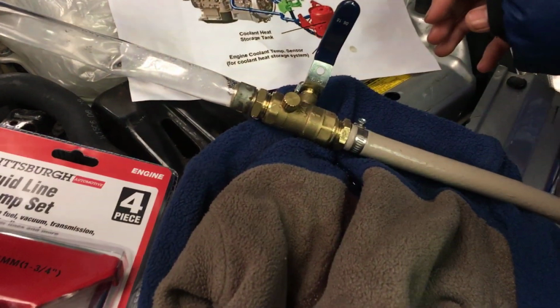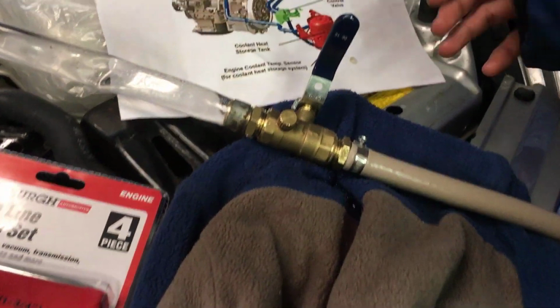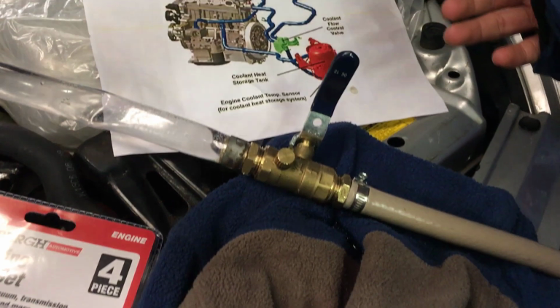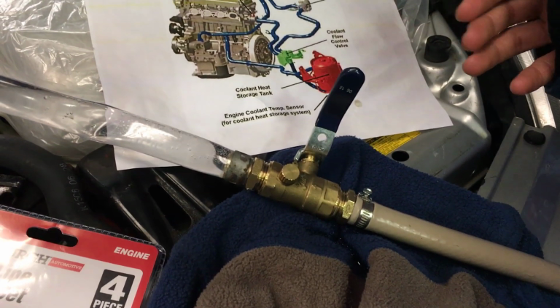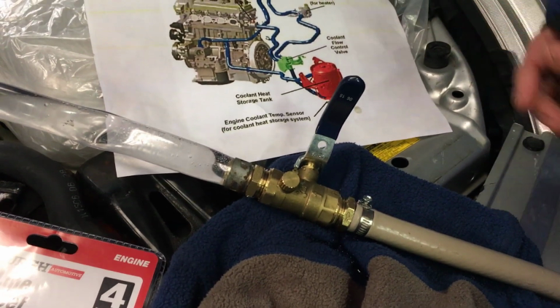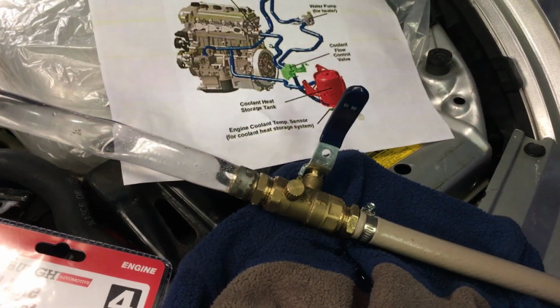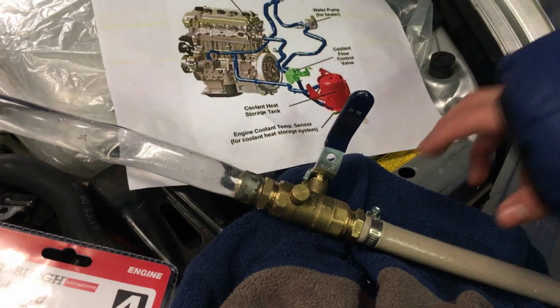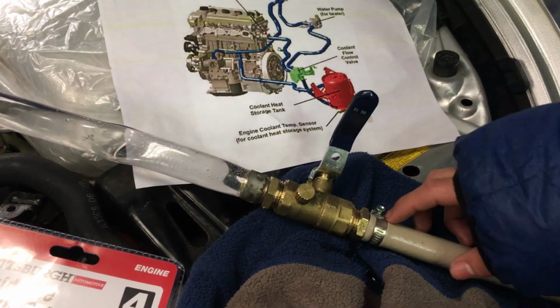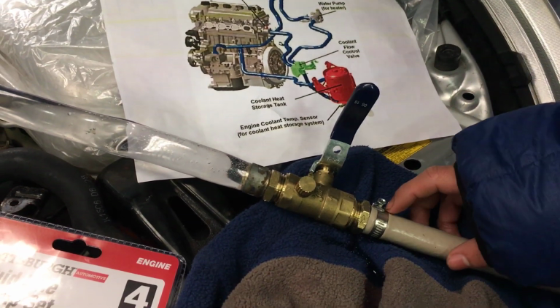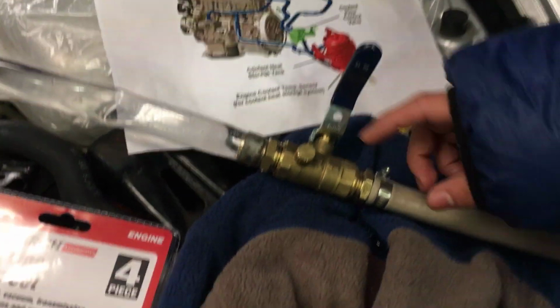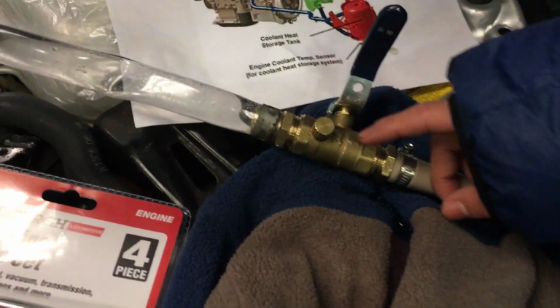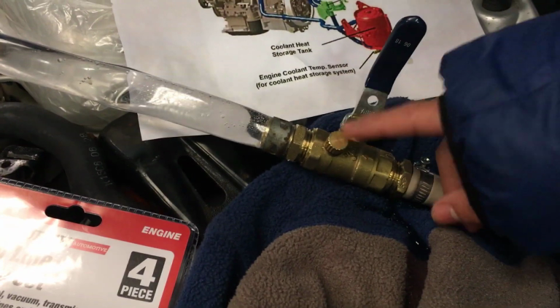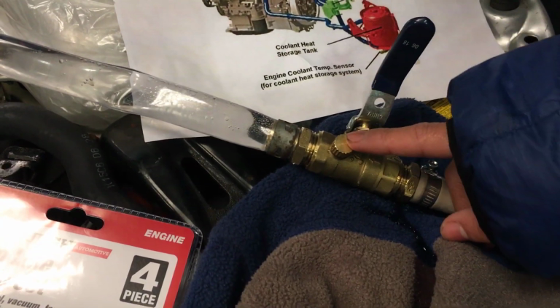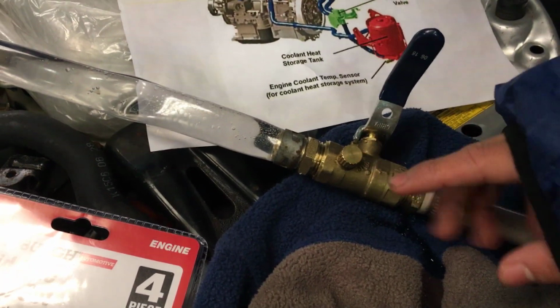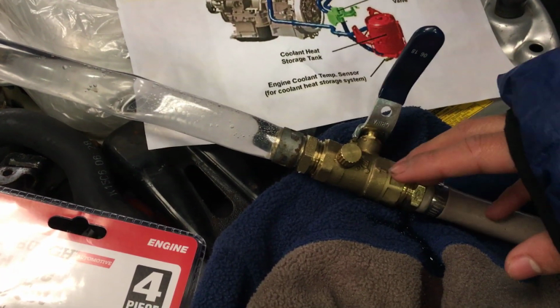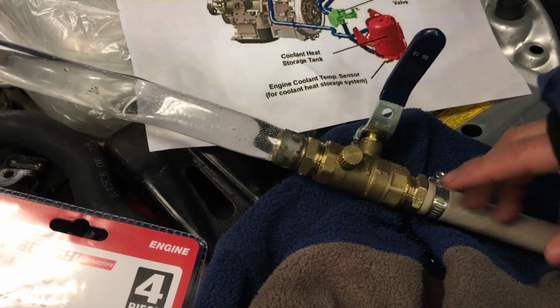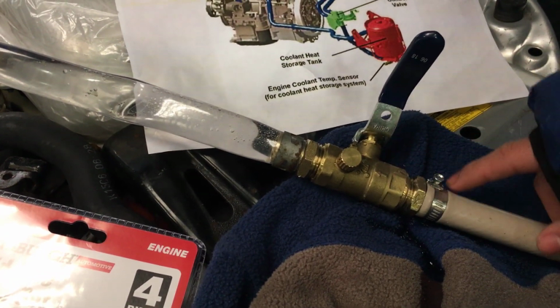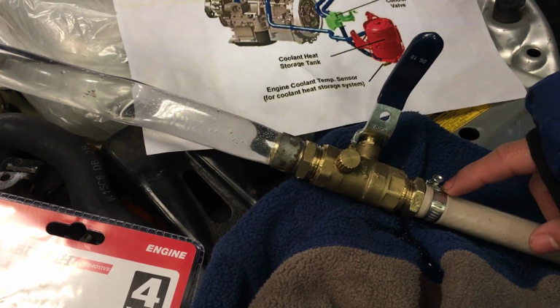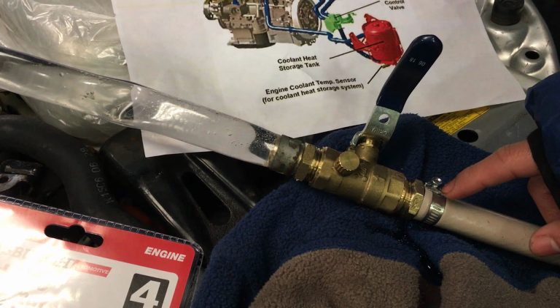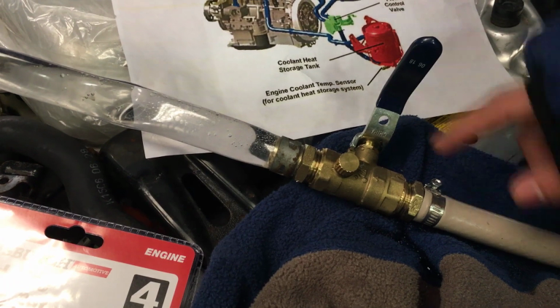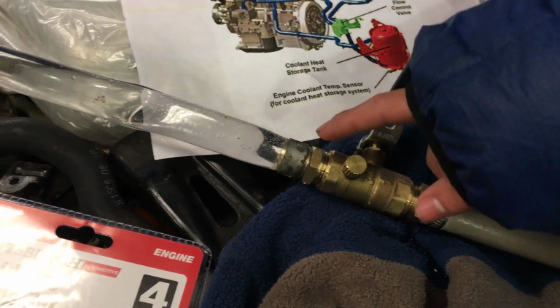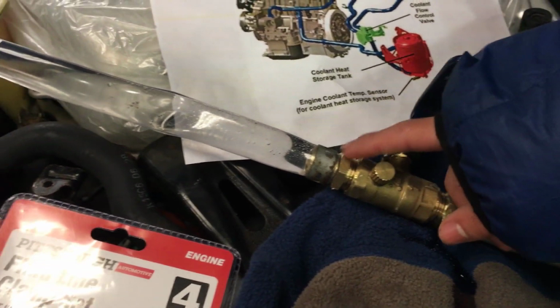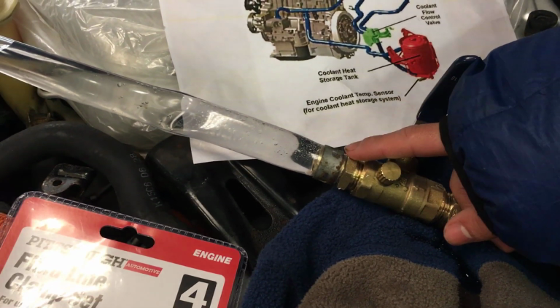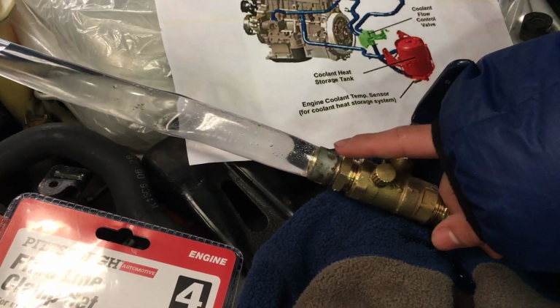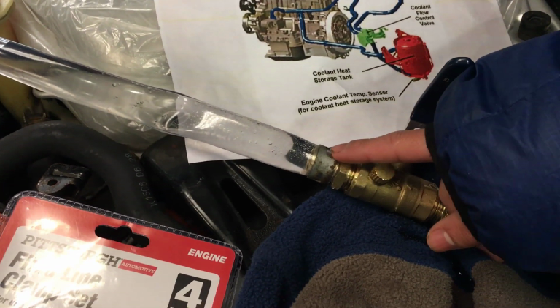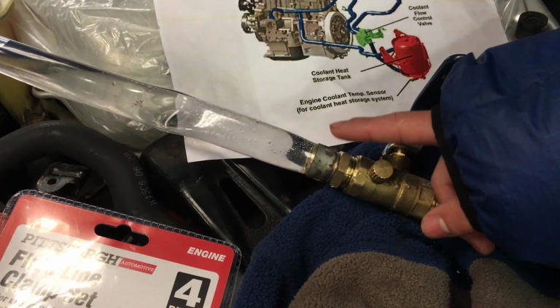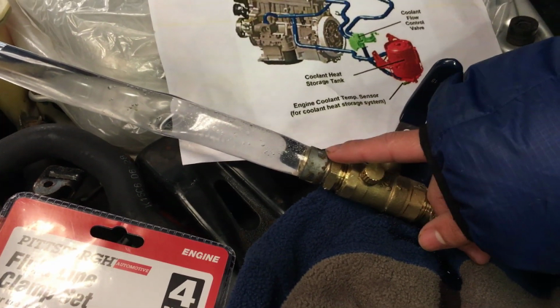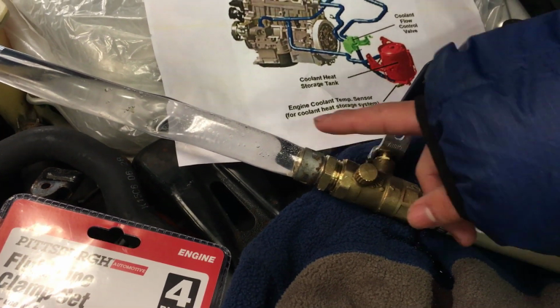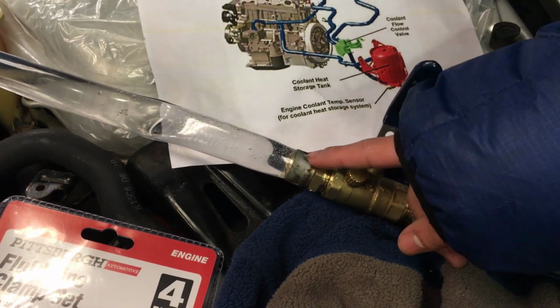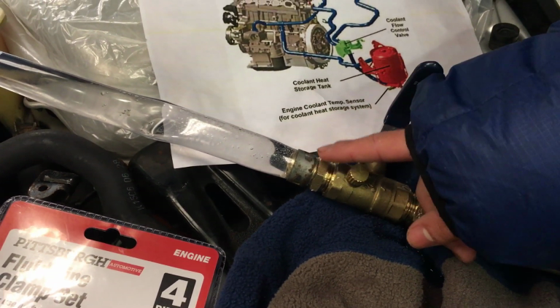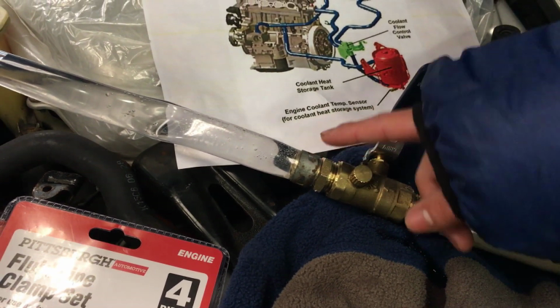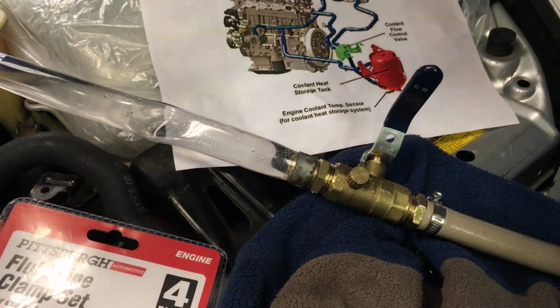So make sure you open this really, really slowly. Also, you want to make sure that this is tight so no water comes out, and you also want to have two clamps just to make sure the hoses don't come off.